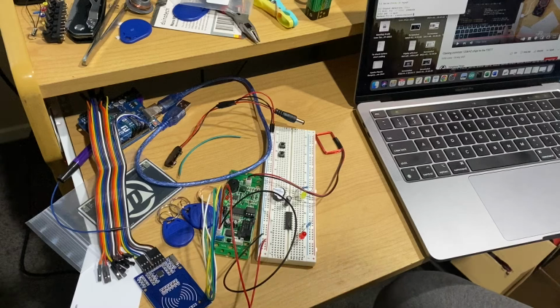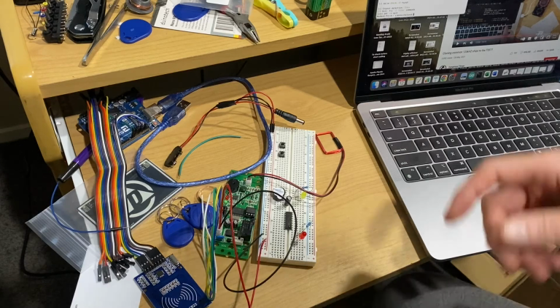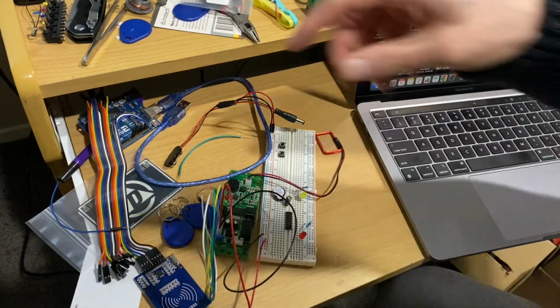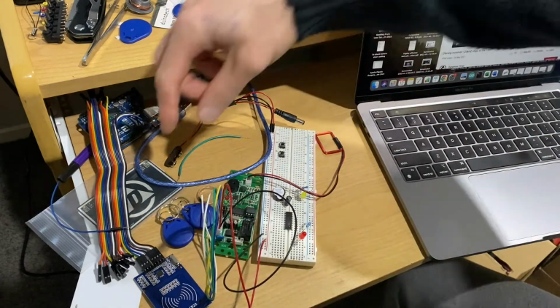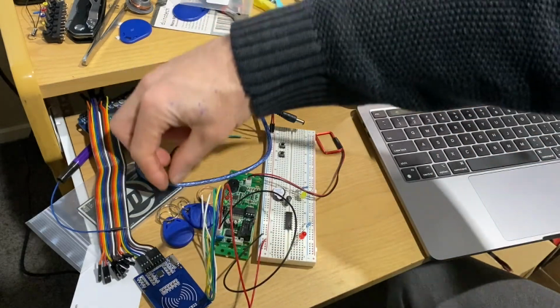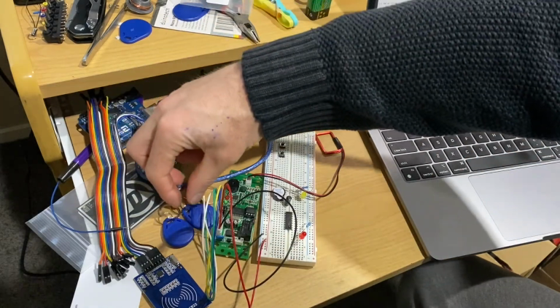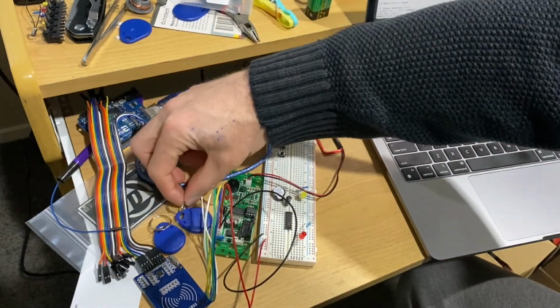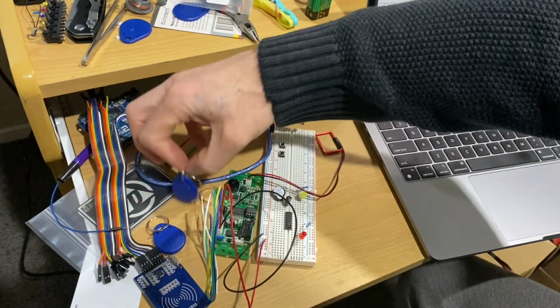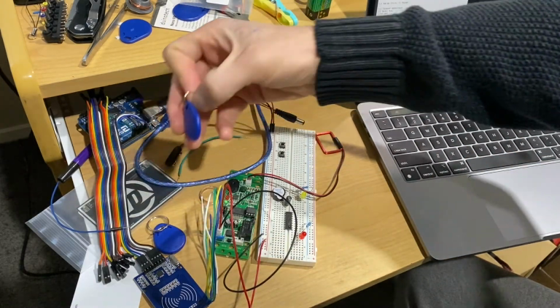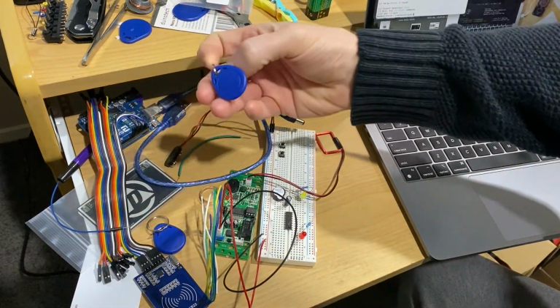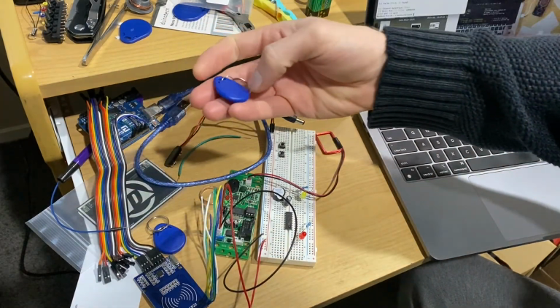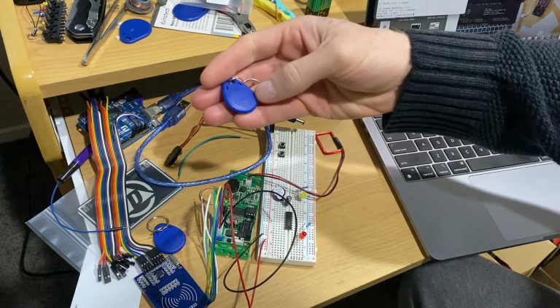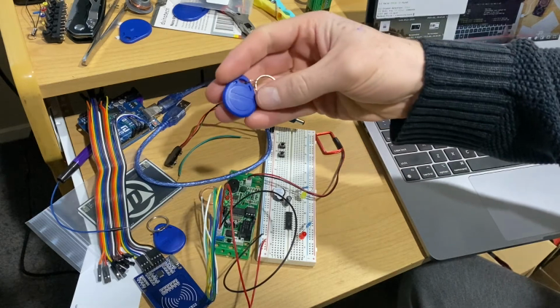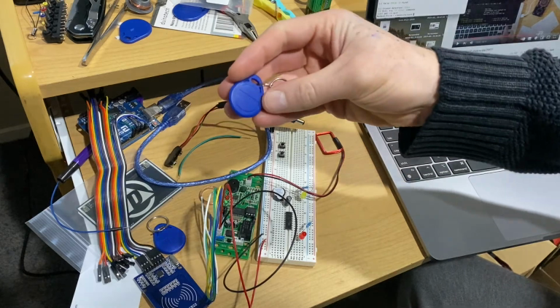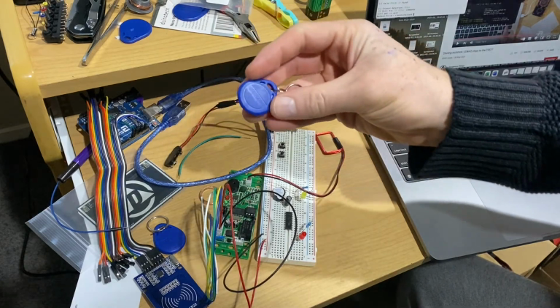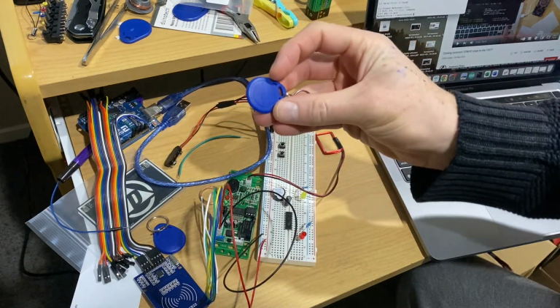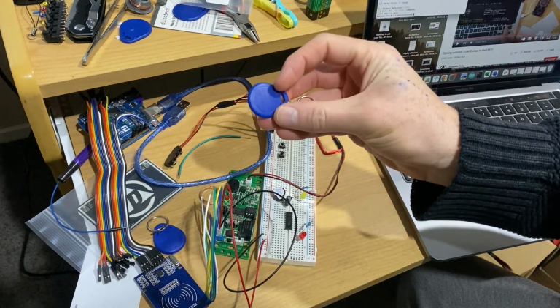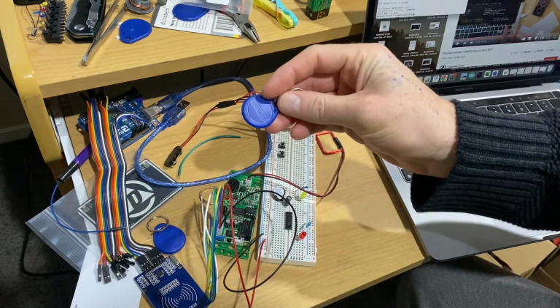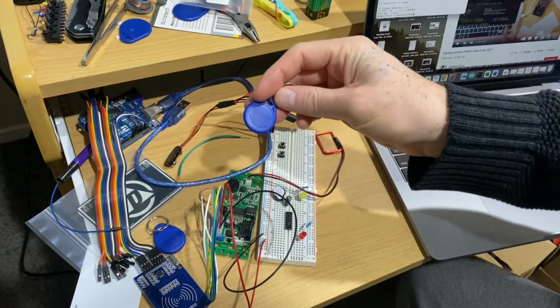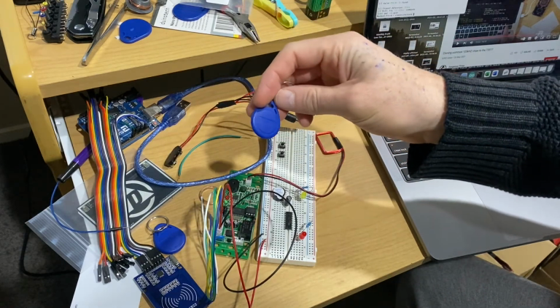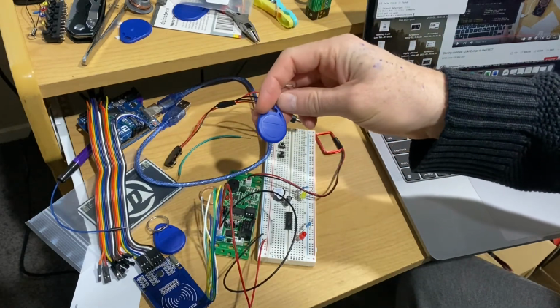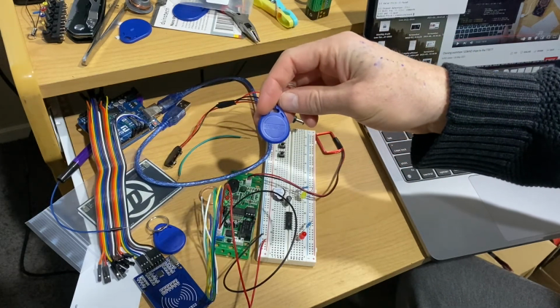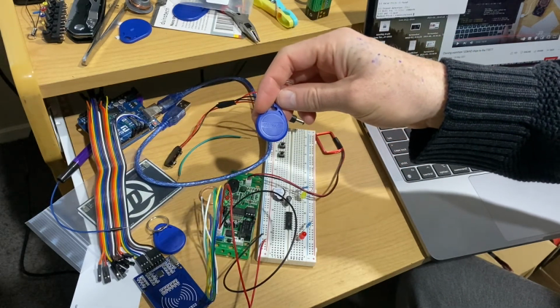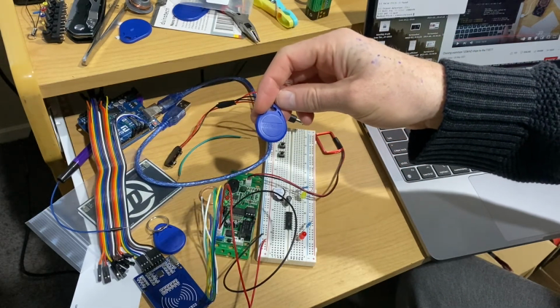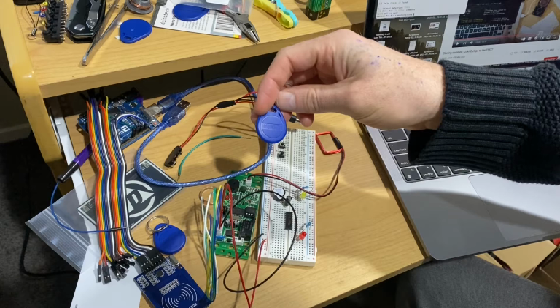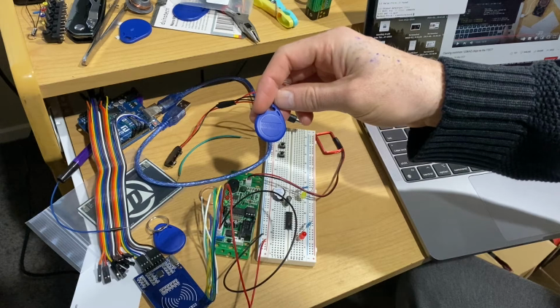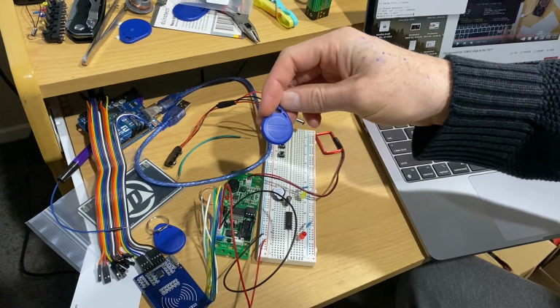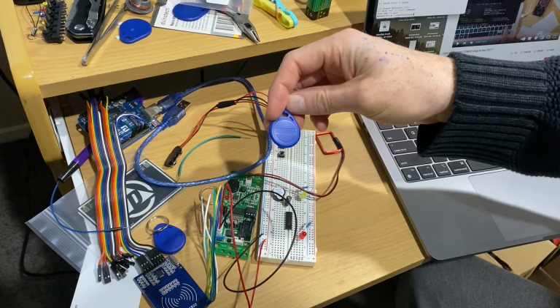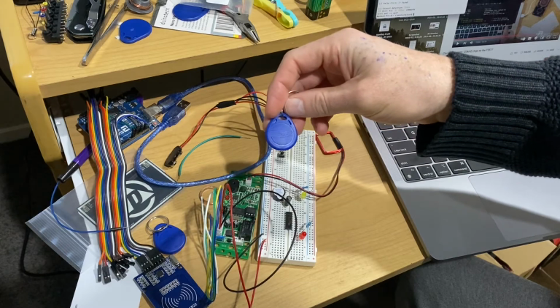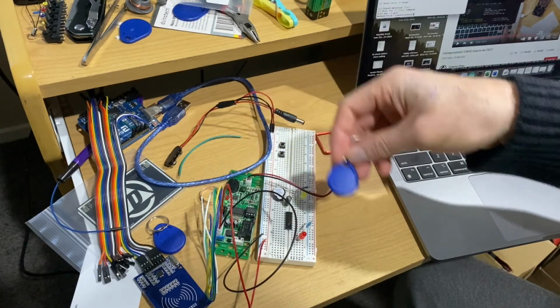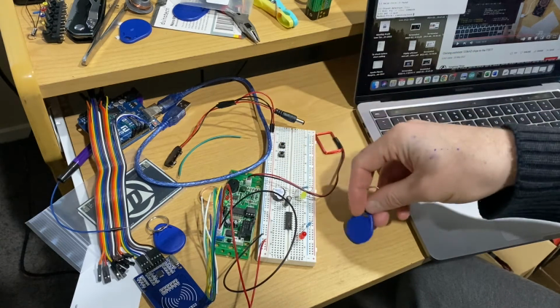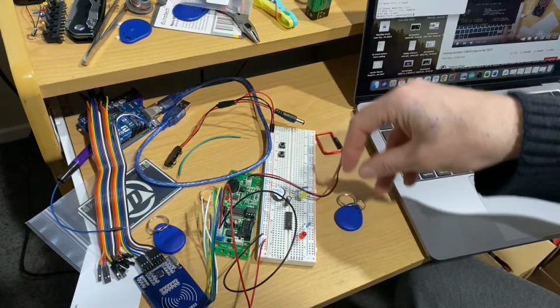This project is based on the XCM Access Controller version 2 from DangerousThings.com, which is more or less plug and play and can control virtually any switched device through a relay on the PCB.